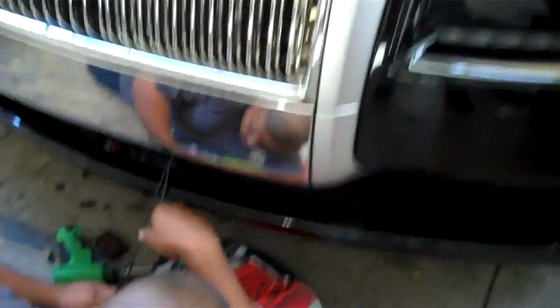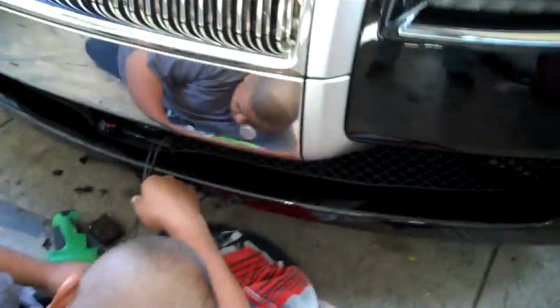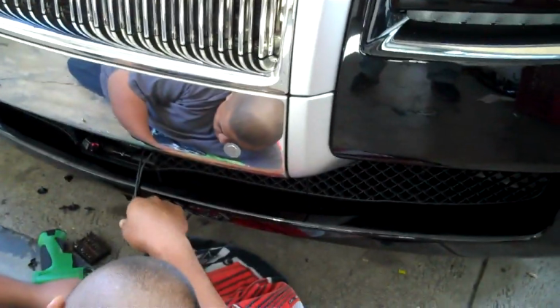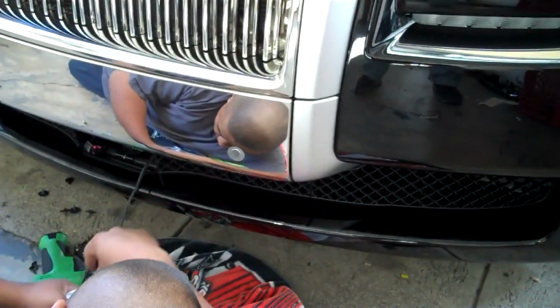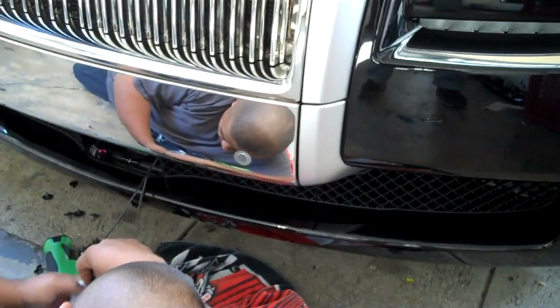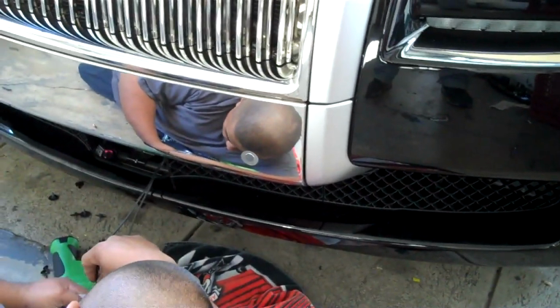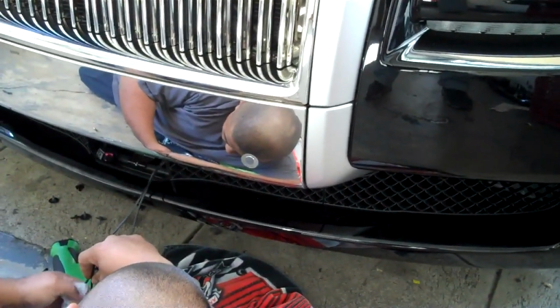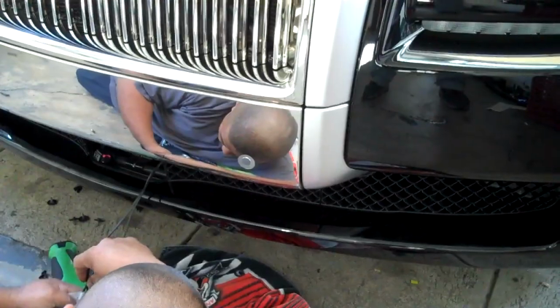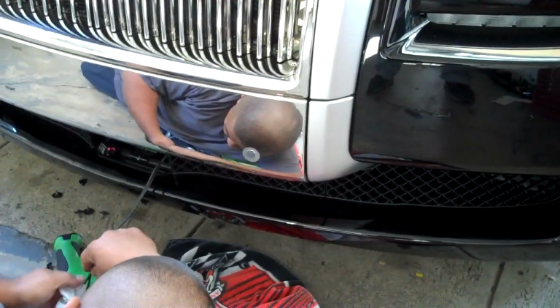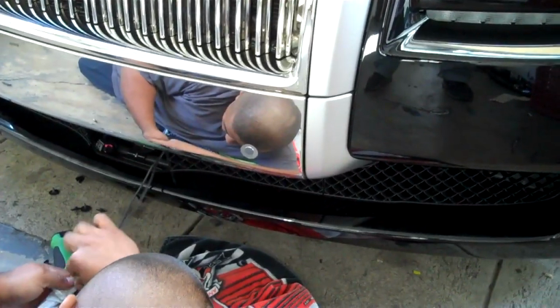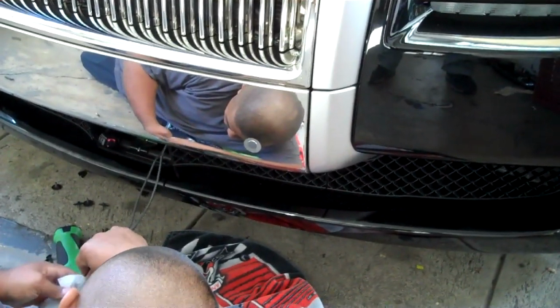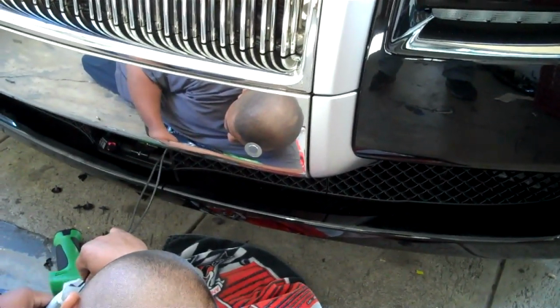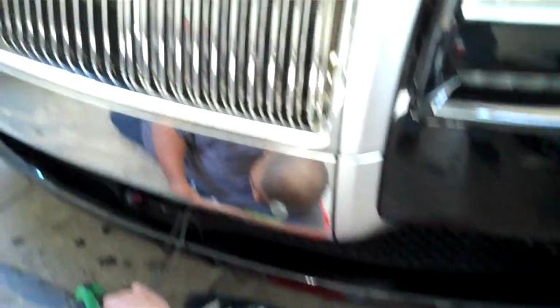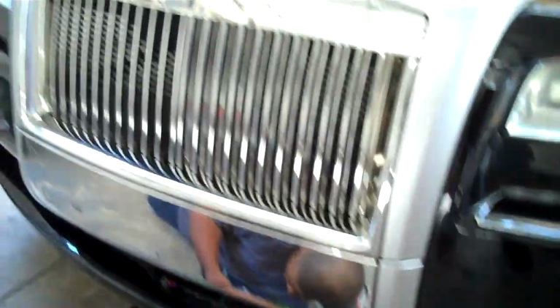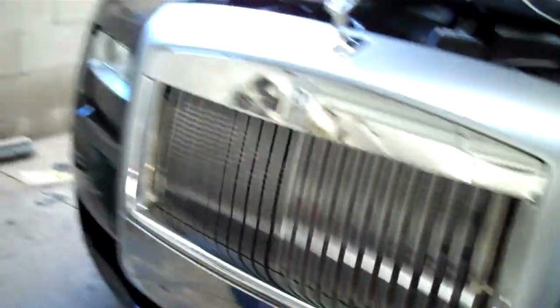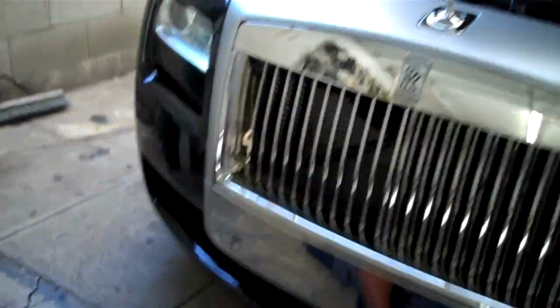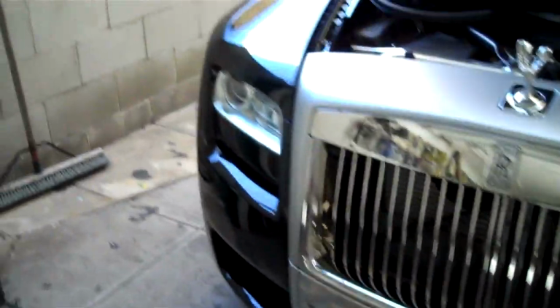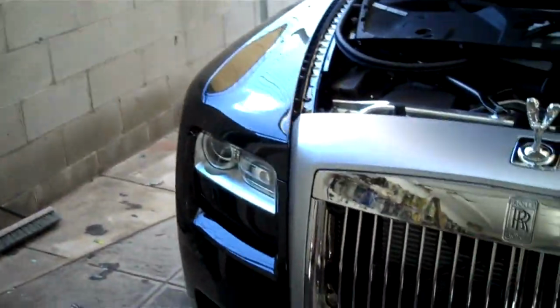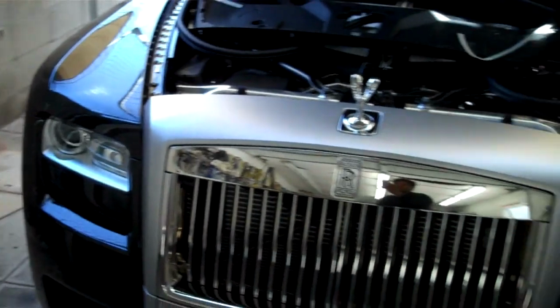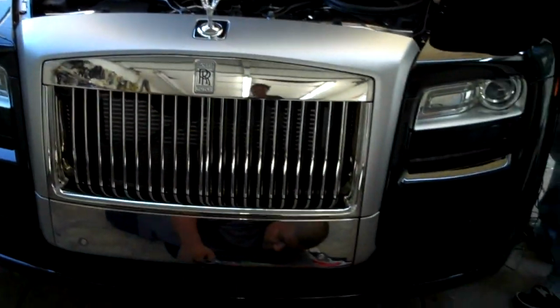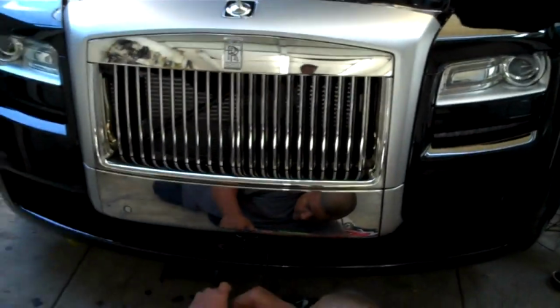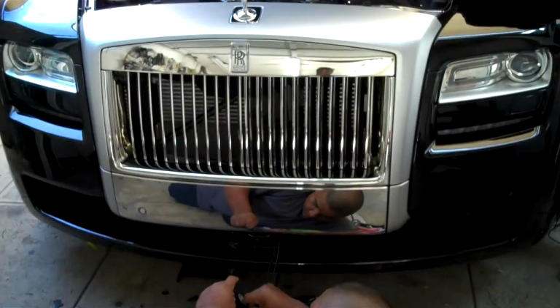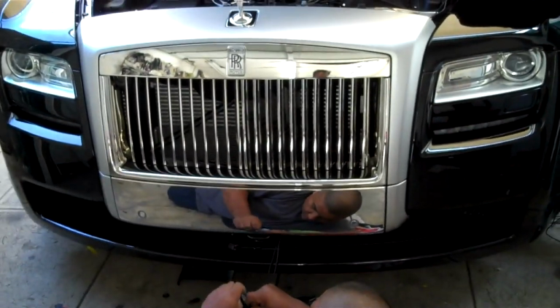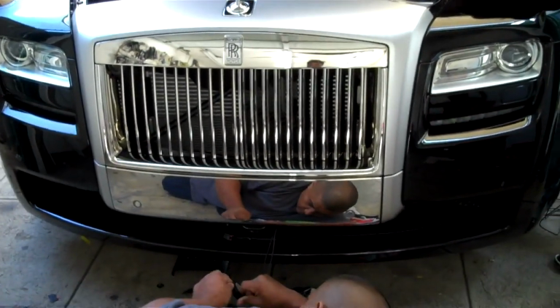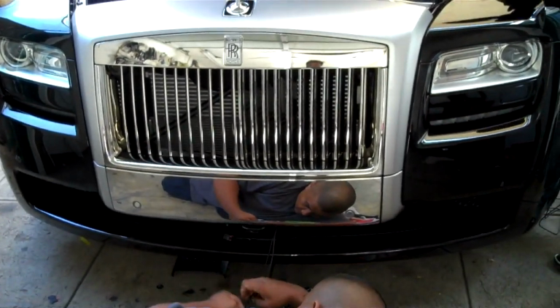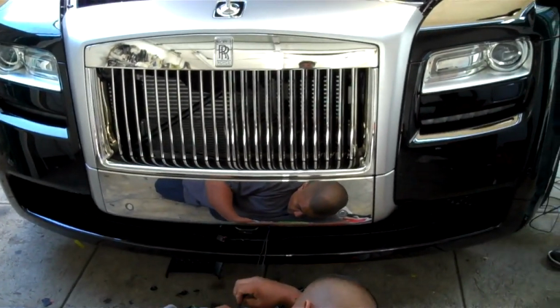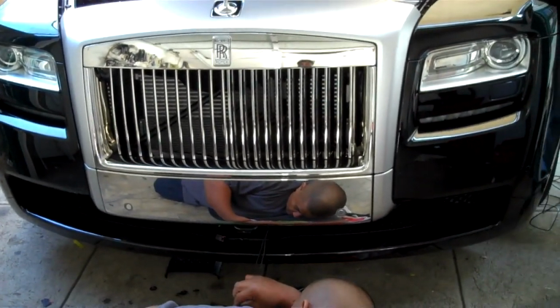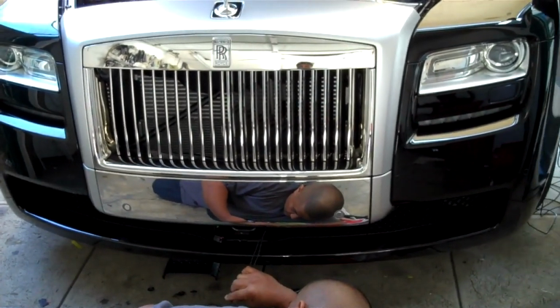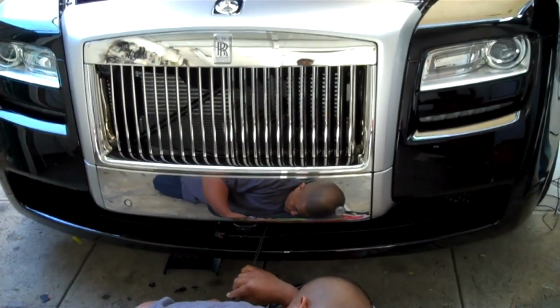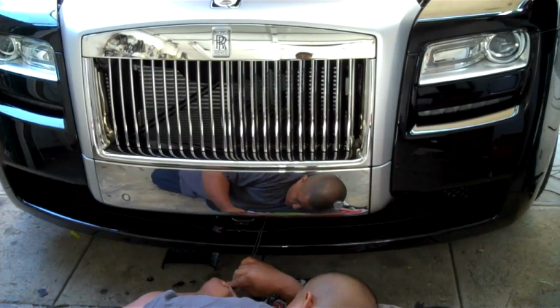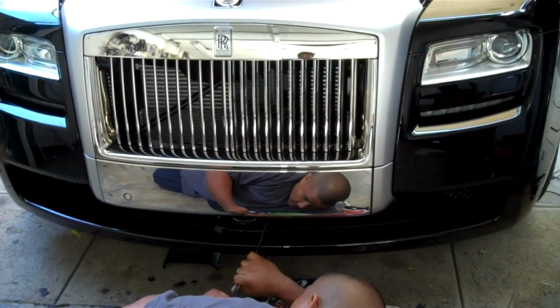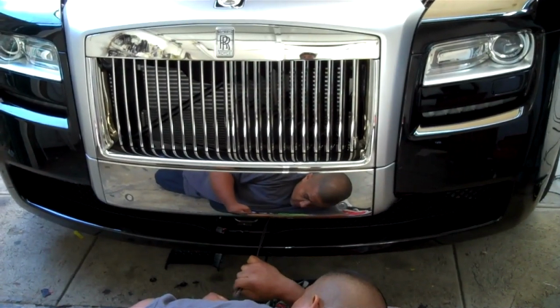Now for the second phase of the install — getting the front radar sensor and laser diffuser in place. A little bit more tricky than doing the rear because, as you can see, this whole front end is all one piece. Nothing really disassembles and we have to keep the radar sensor away from metal.